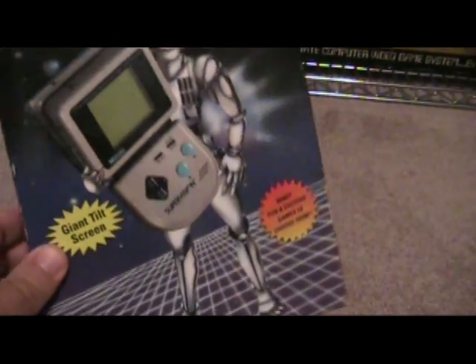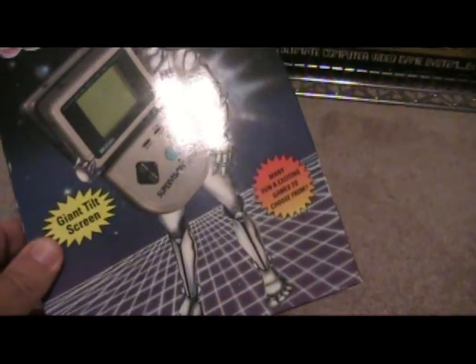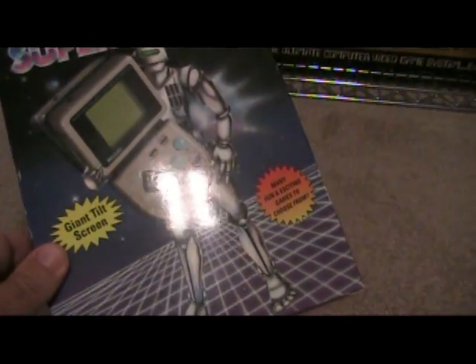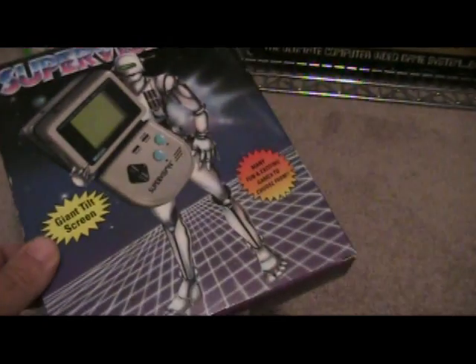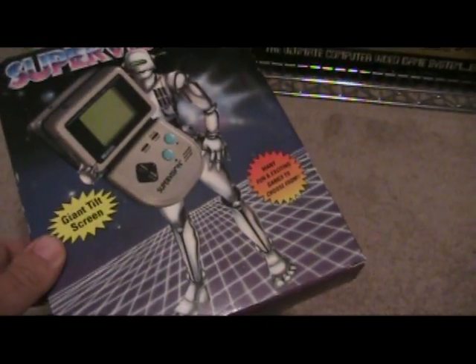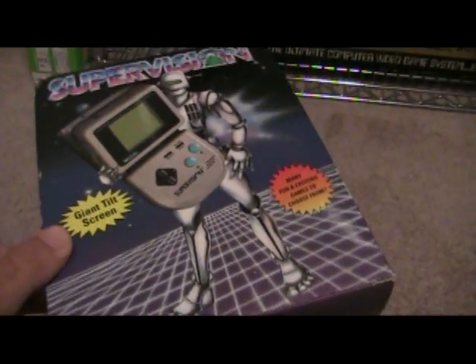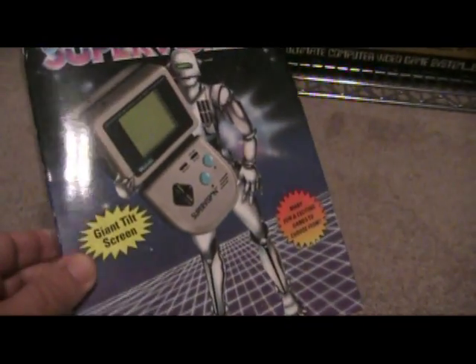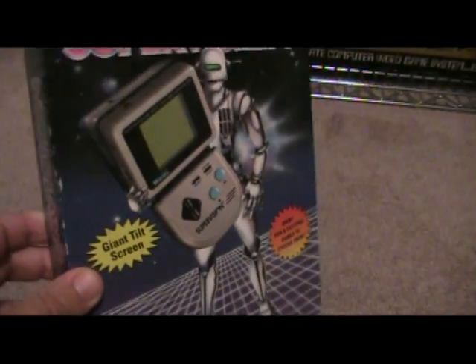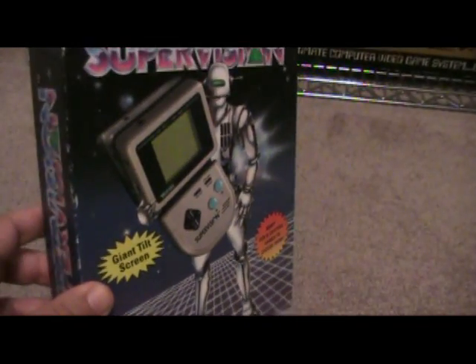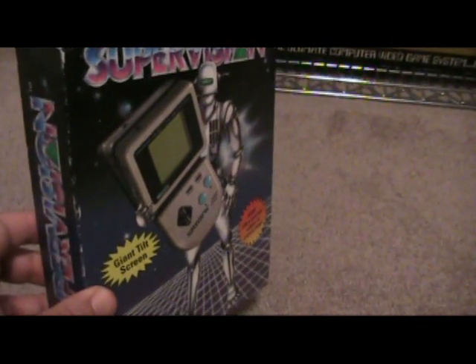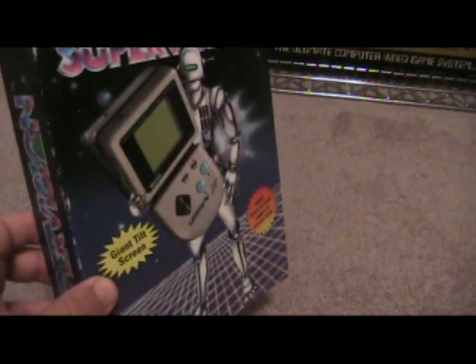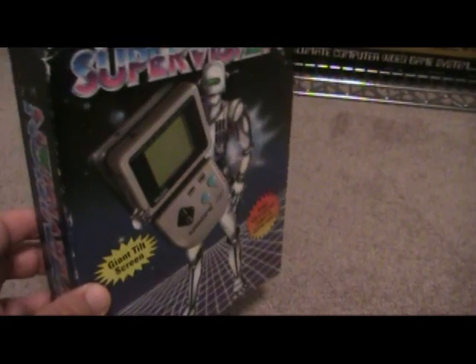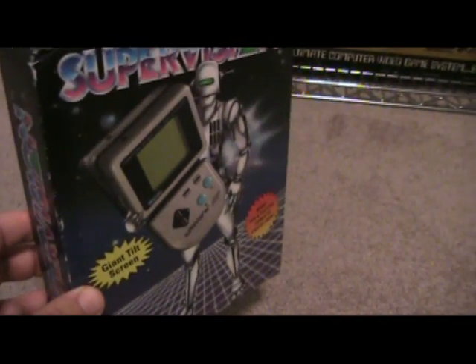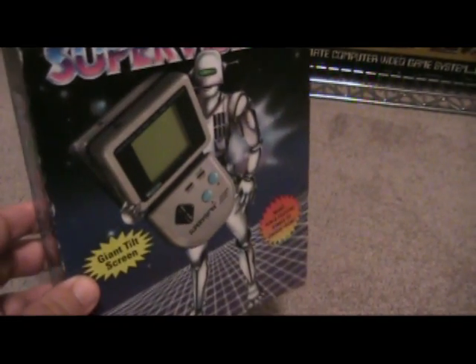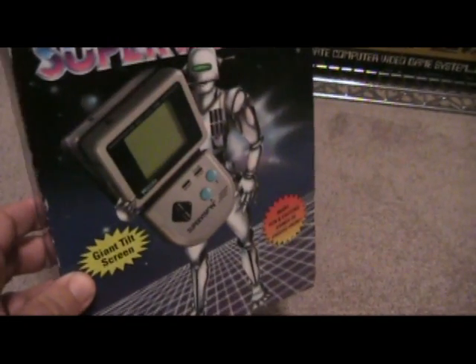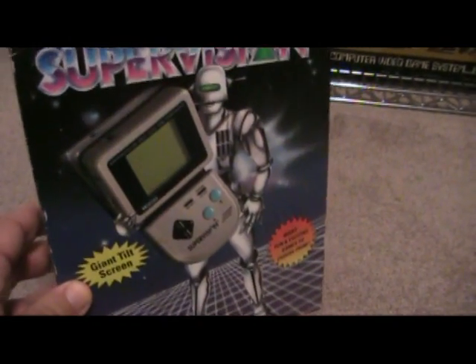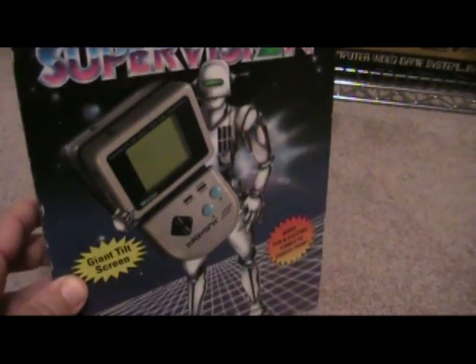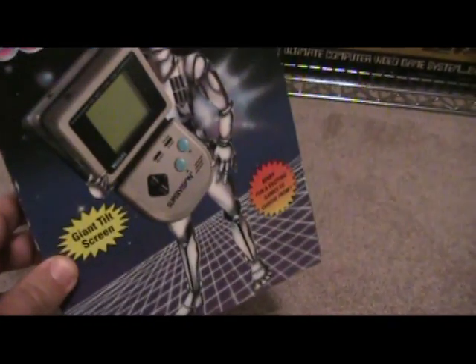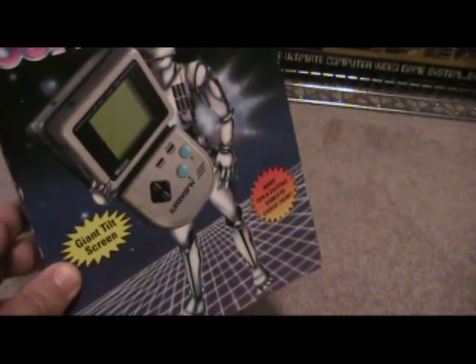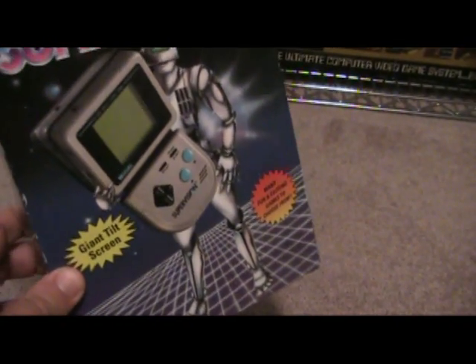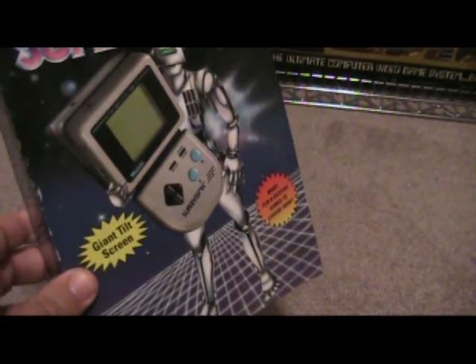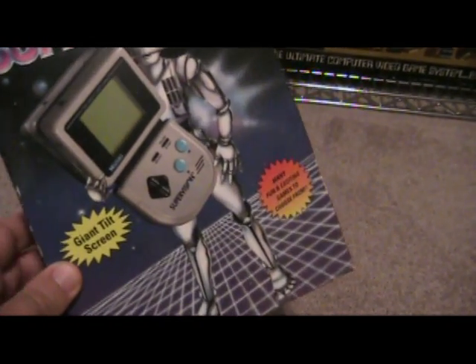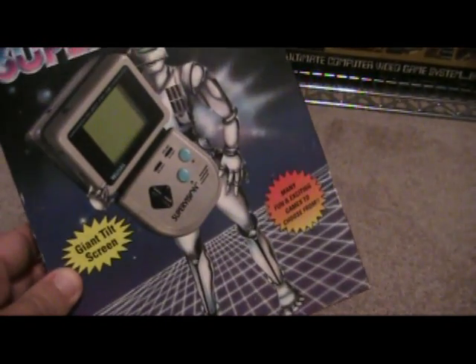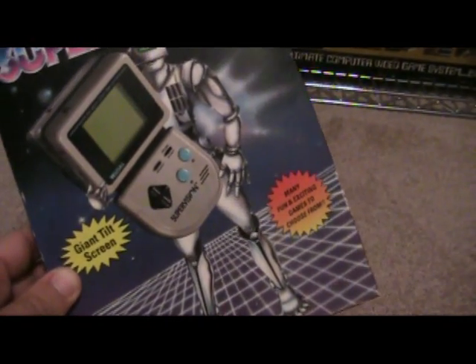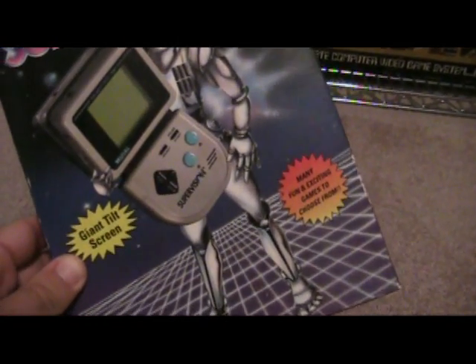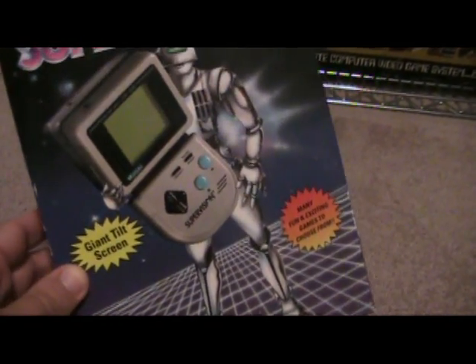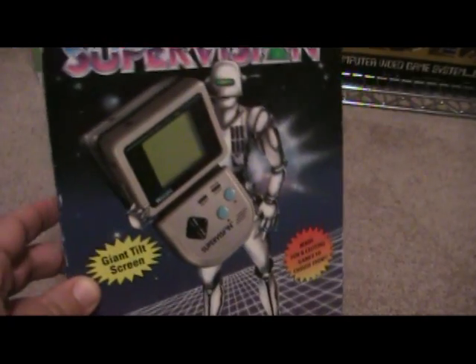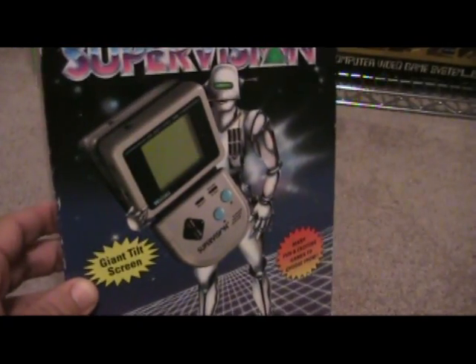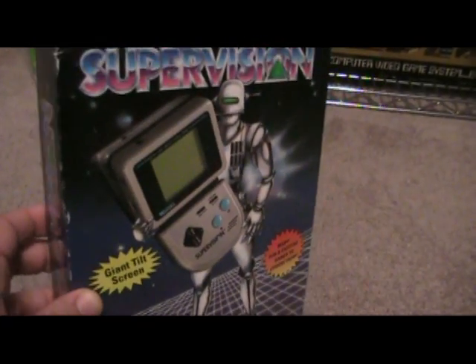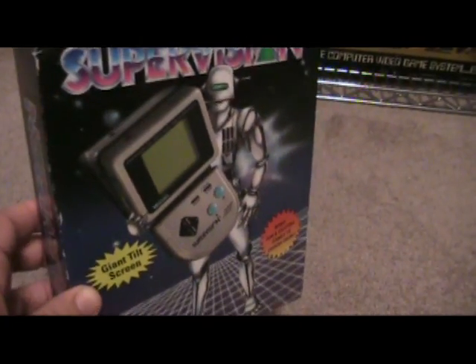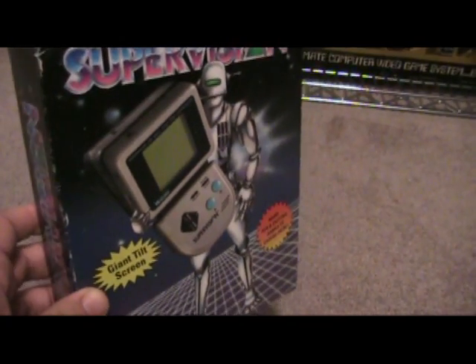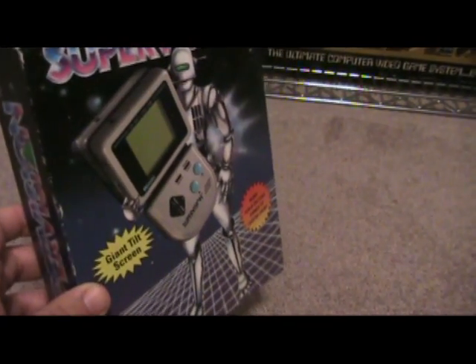It came out in 1982. It really lacked third-party support — that was probably its biggest hindrance. It's competing against the Game Boy, obviously. You've got the Lynx and the Game Gear also on the market, so it didn't really fare very well compared to those systems.